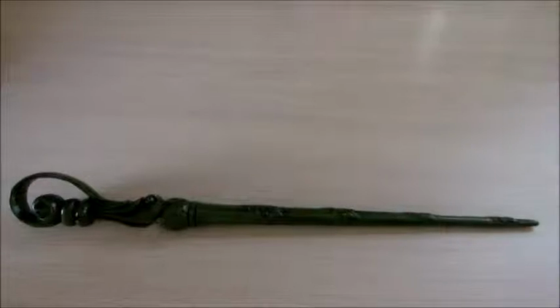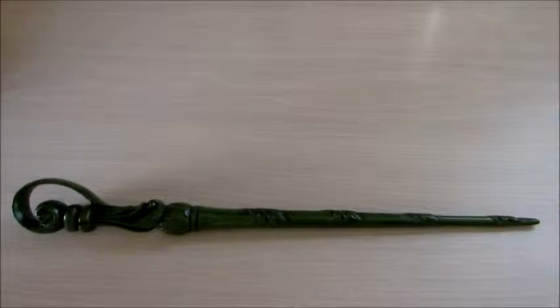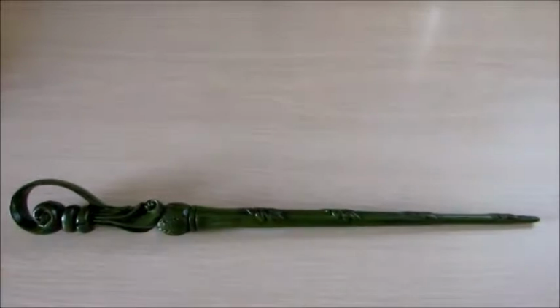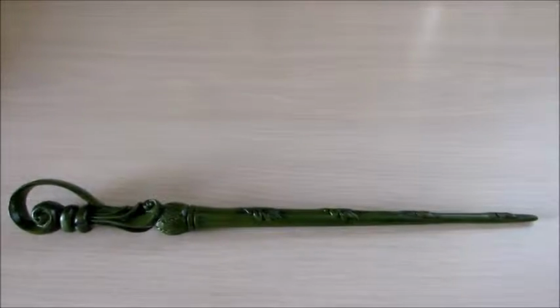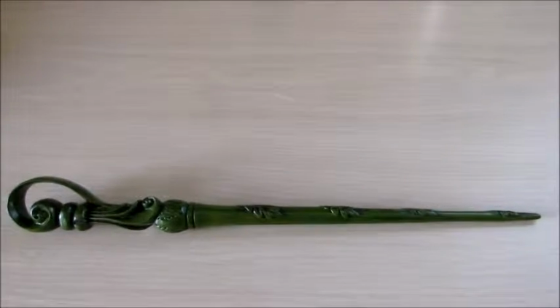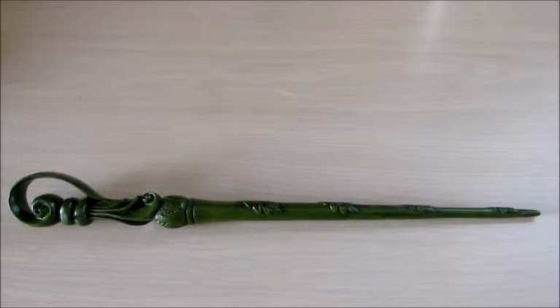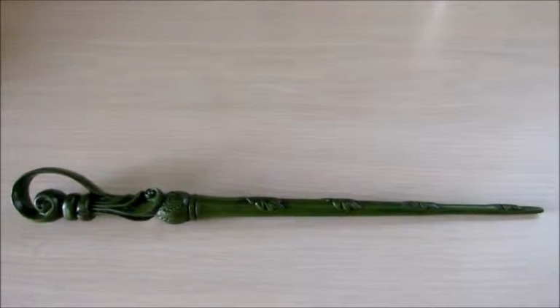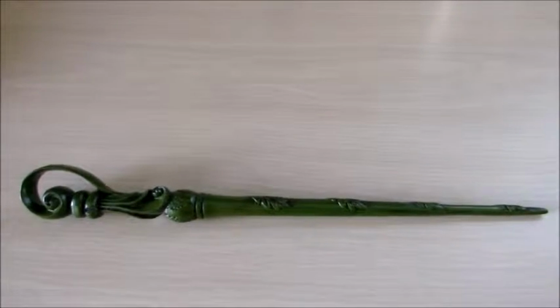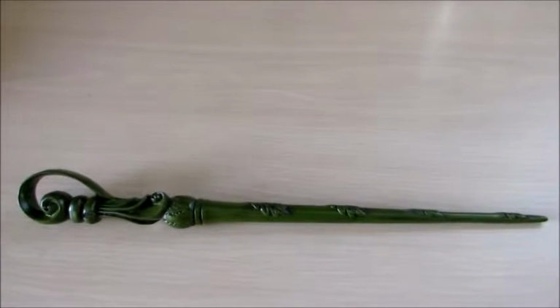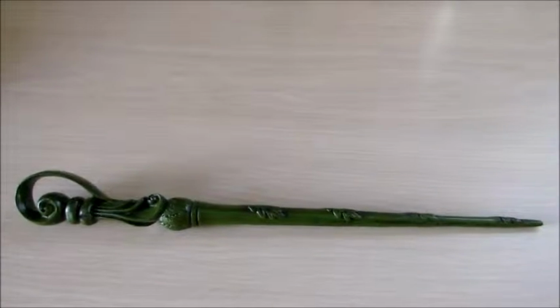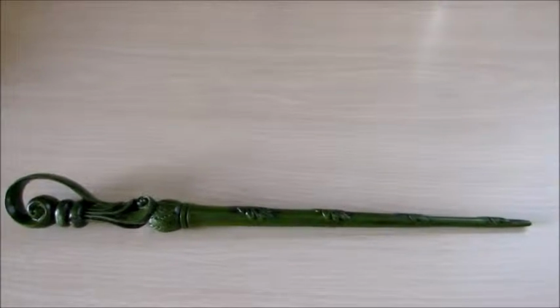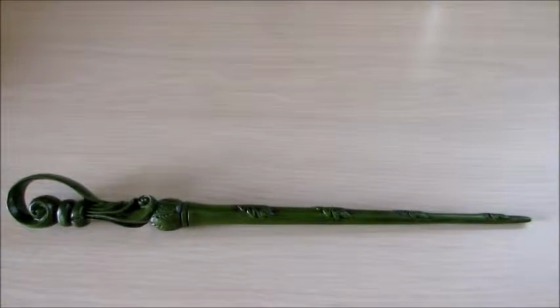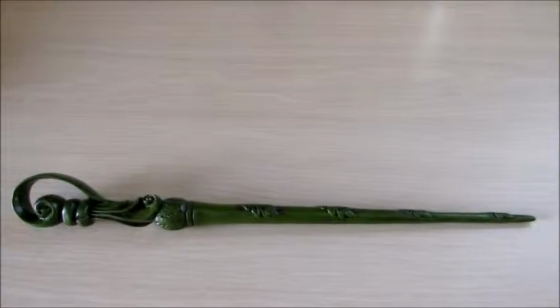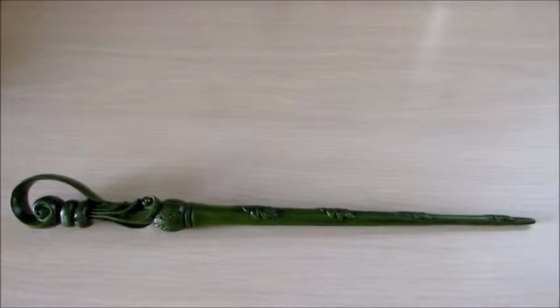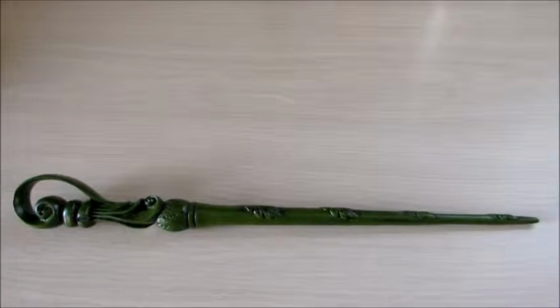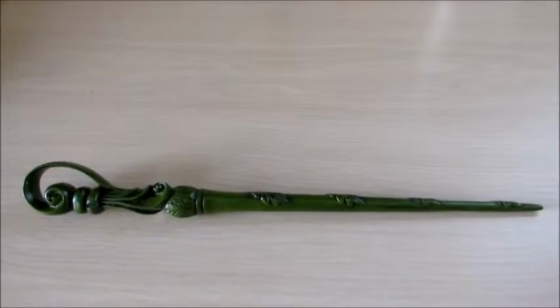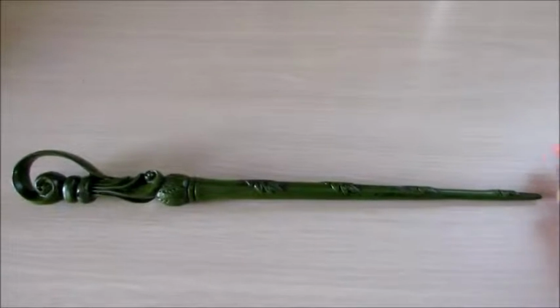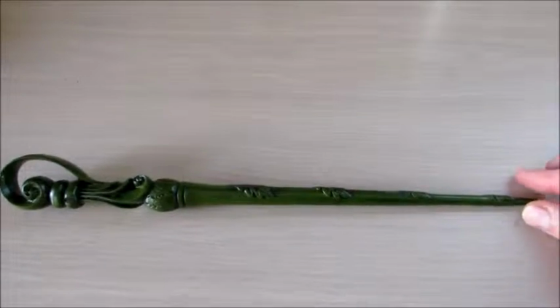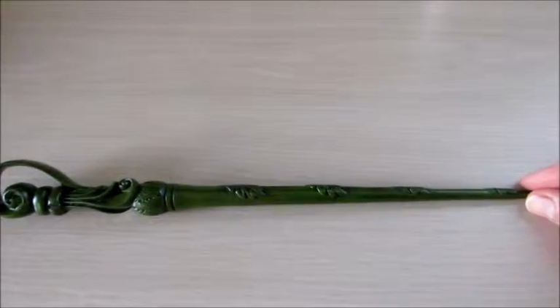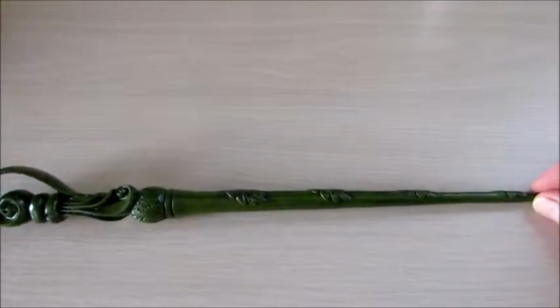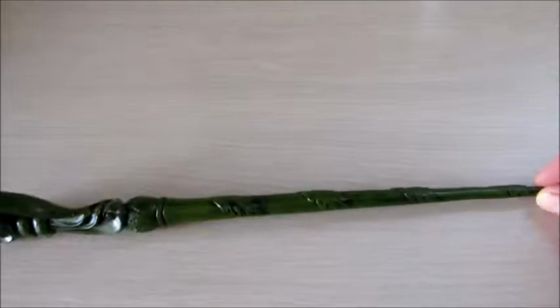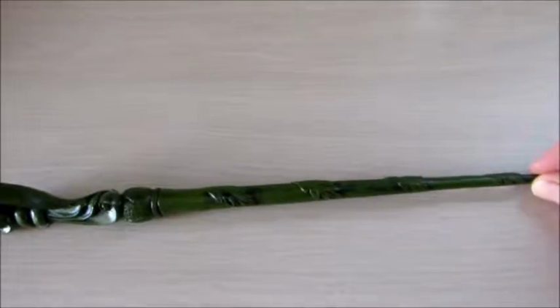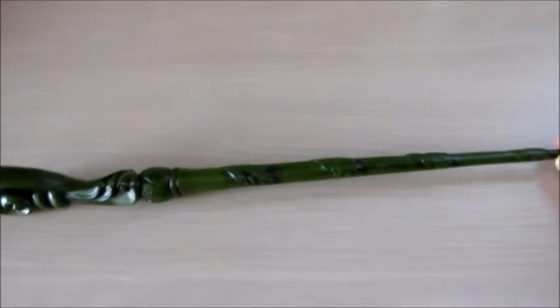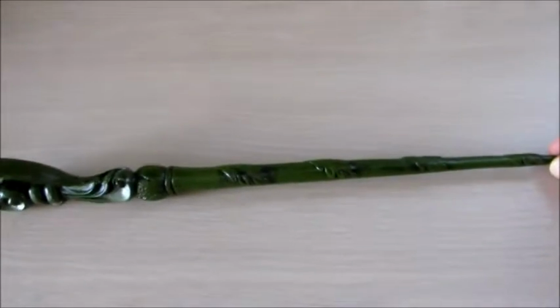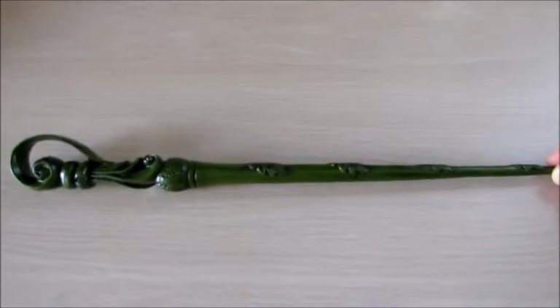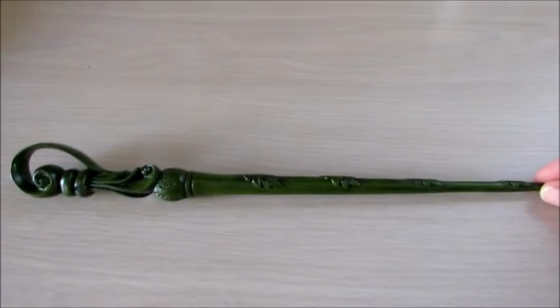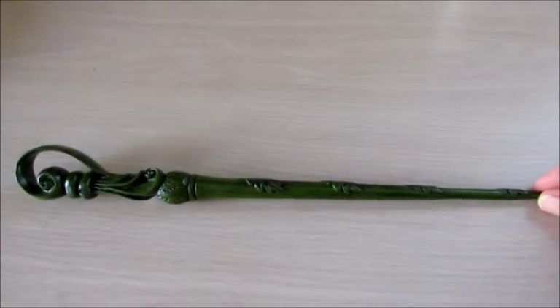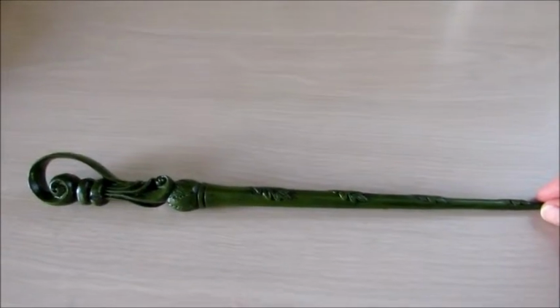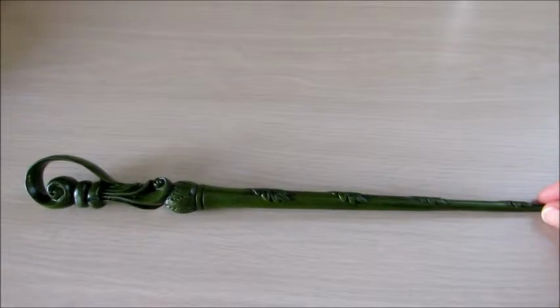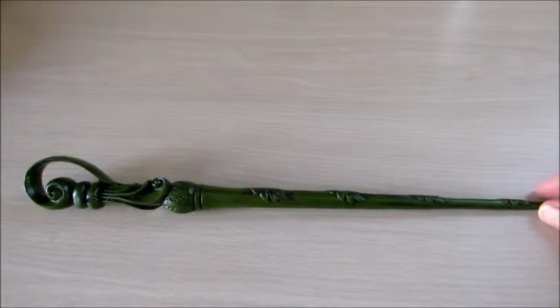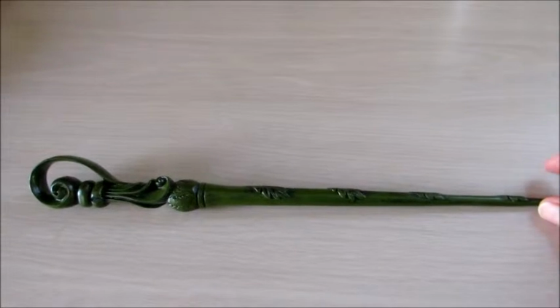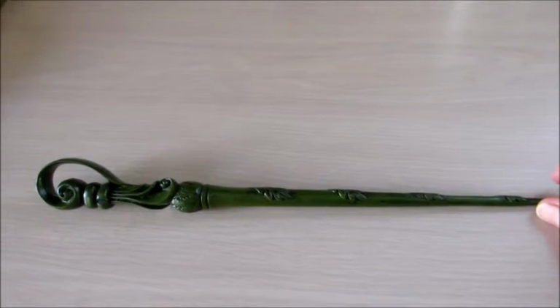I'm going to review another wand today. Unfortunately, I am without my actor. I'm going to introduce you to Fleur Delacour.